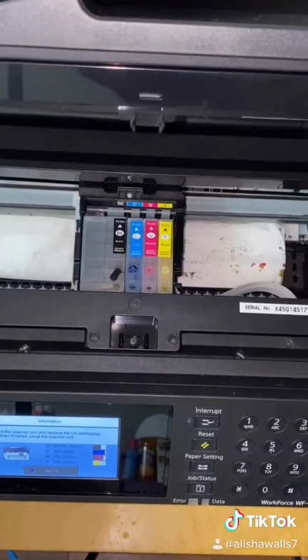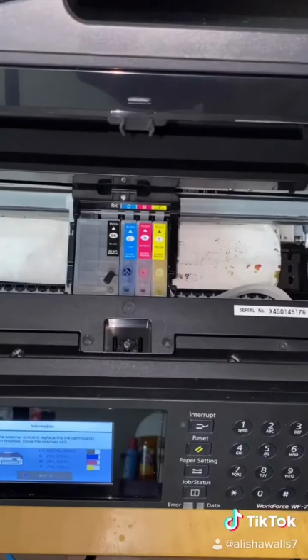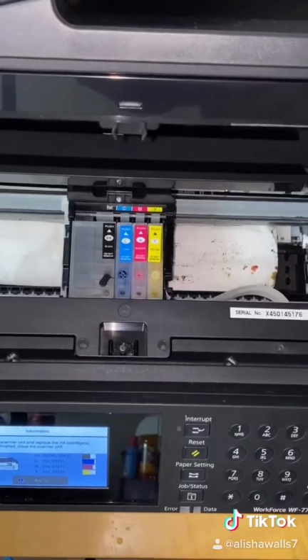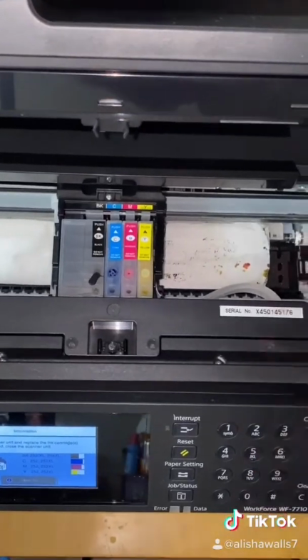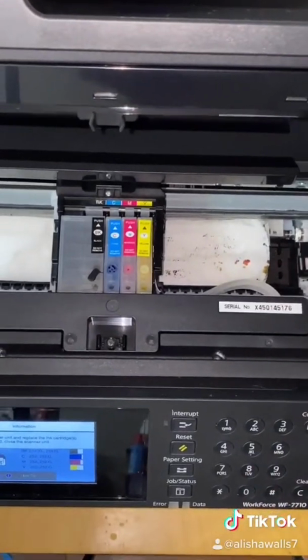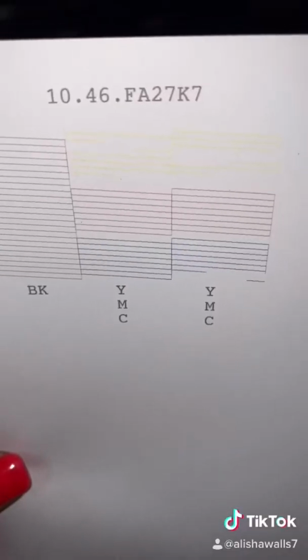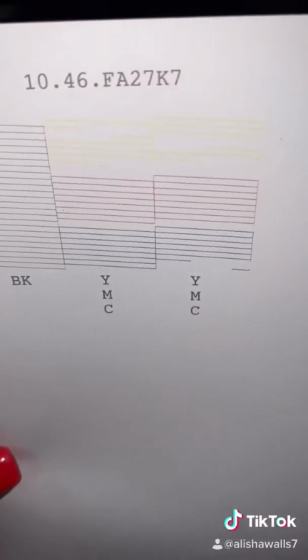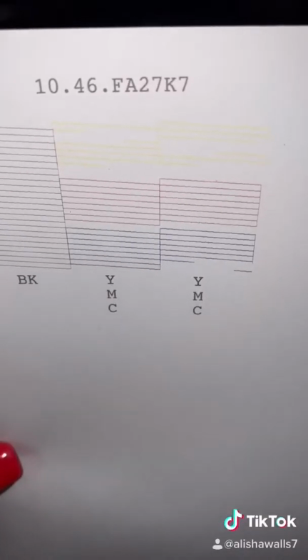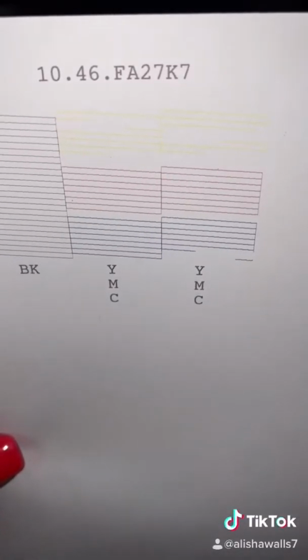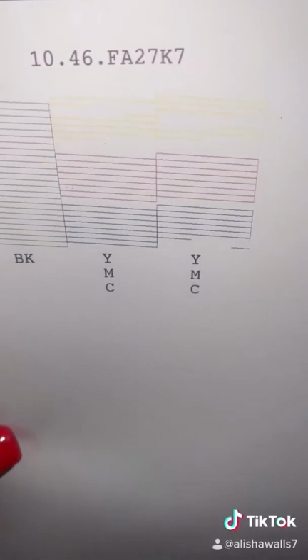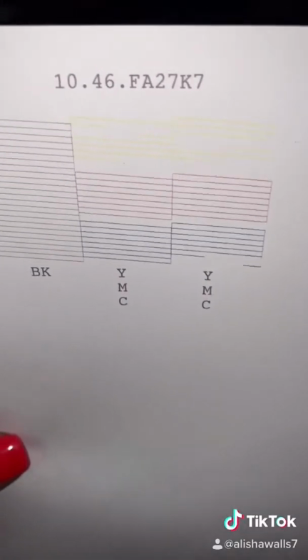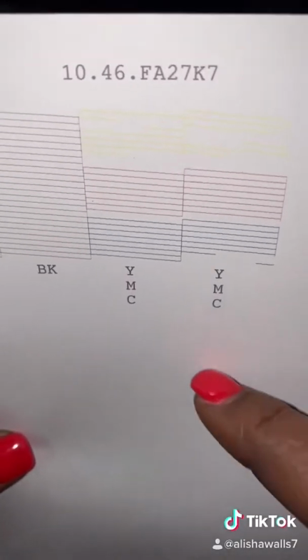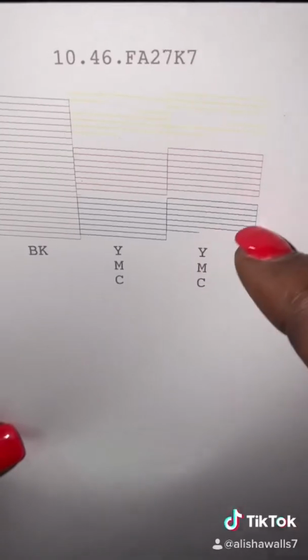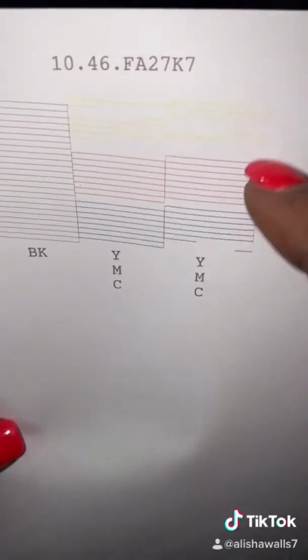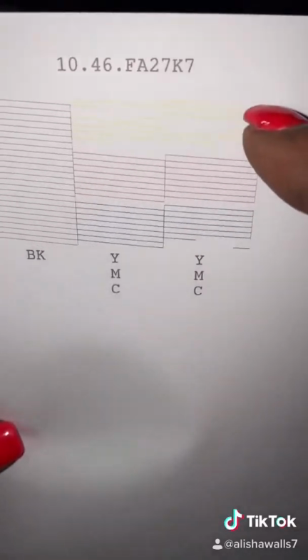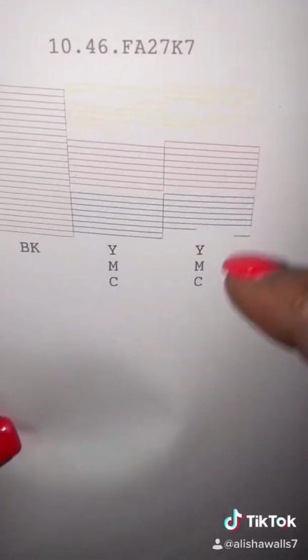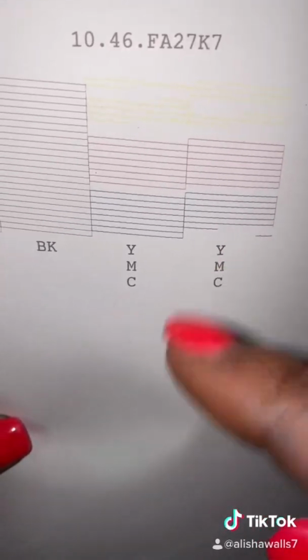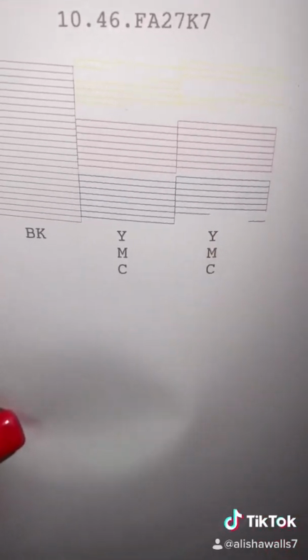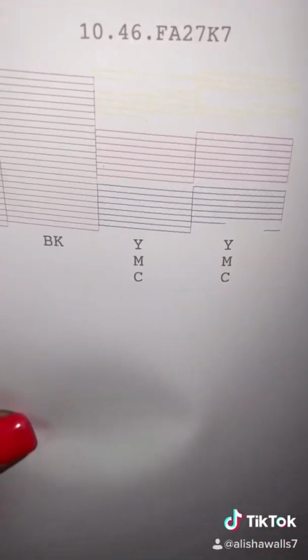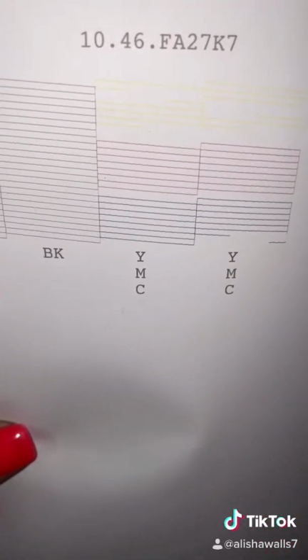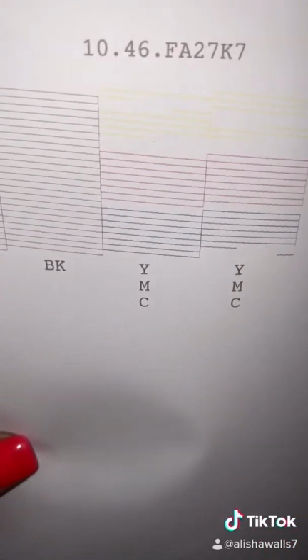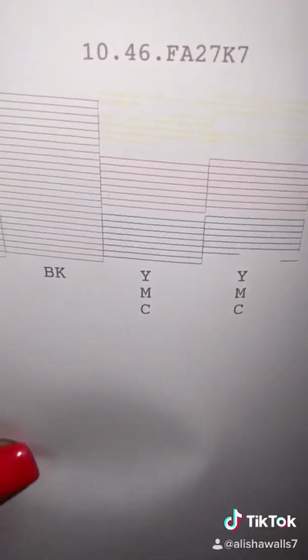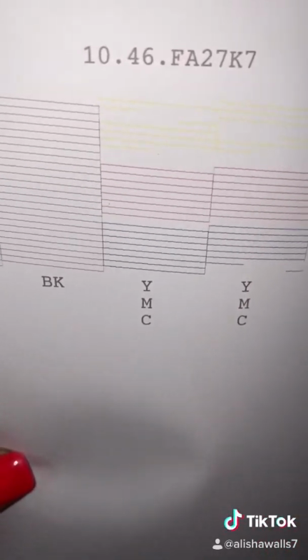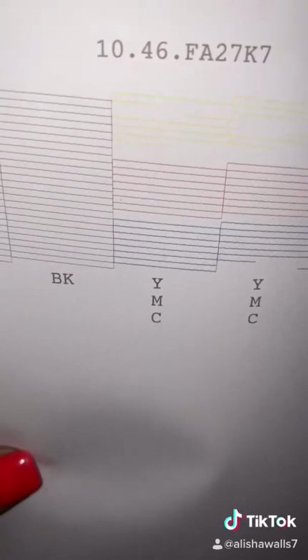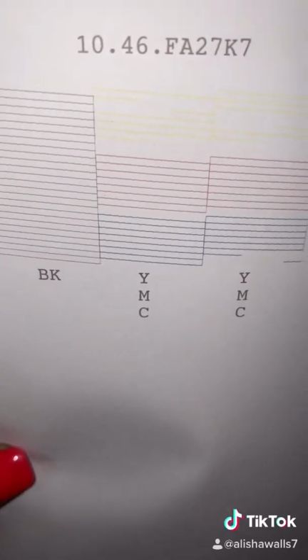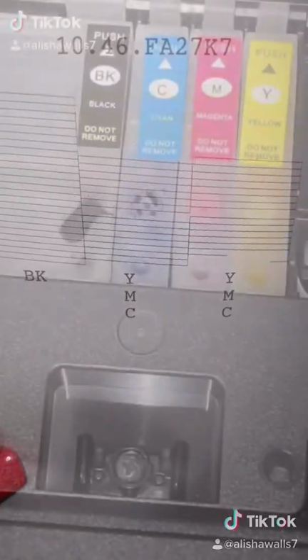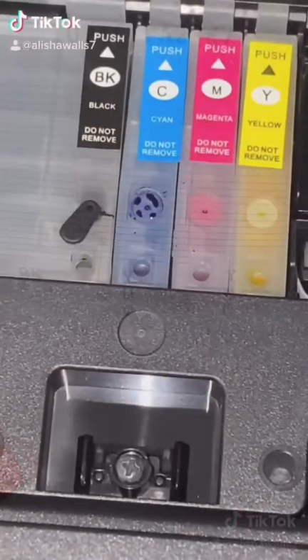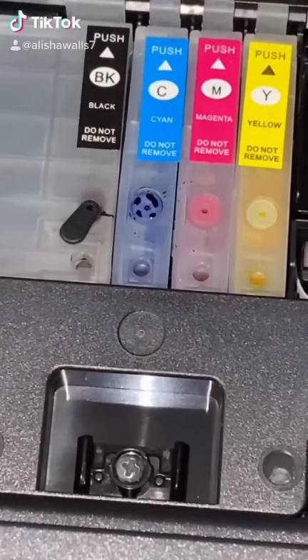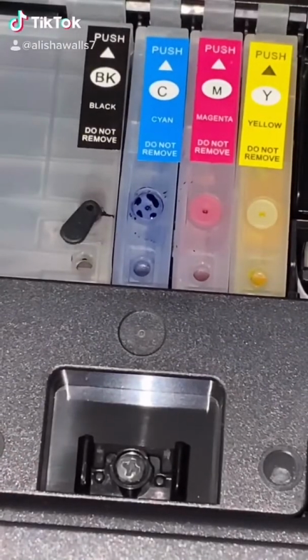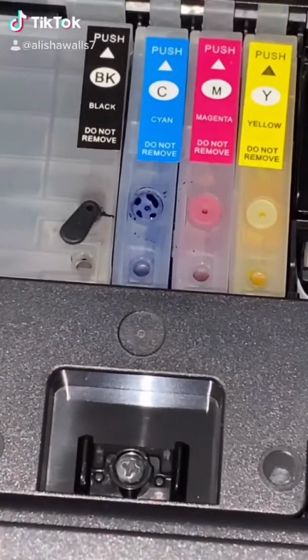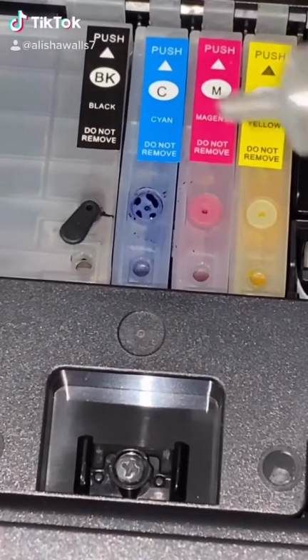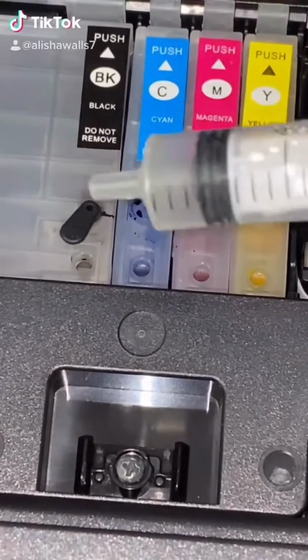Now we're going to look at our nozzle check that printed out. As you can see, the blue and the yellow are the ones that are streaky. So what I need to do is push some air out of those cartridges.